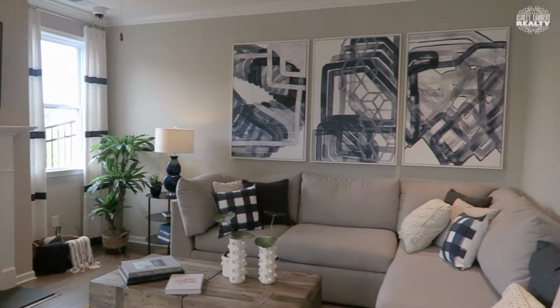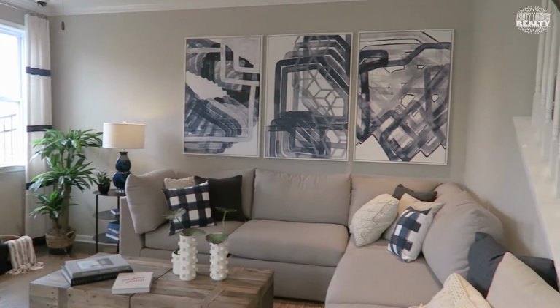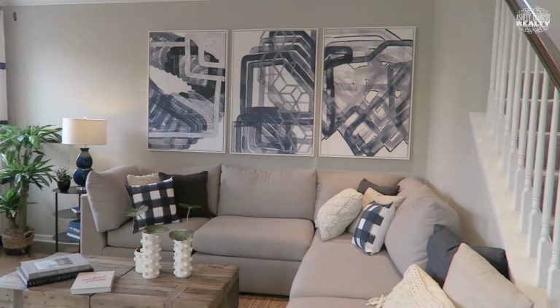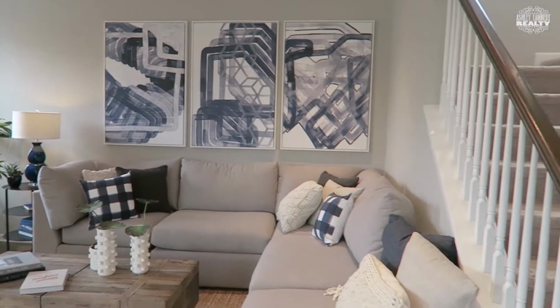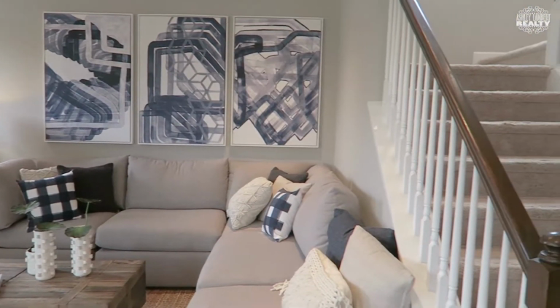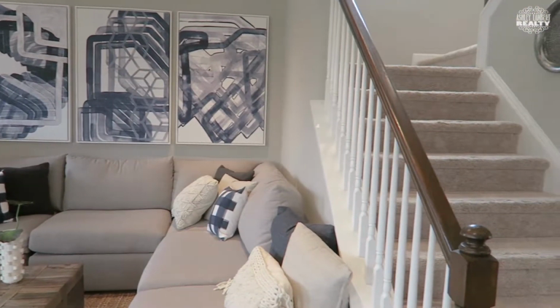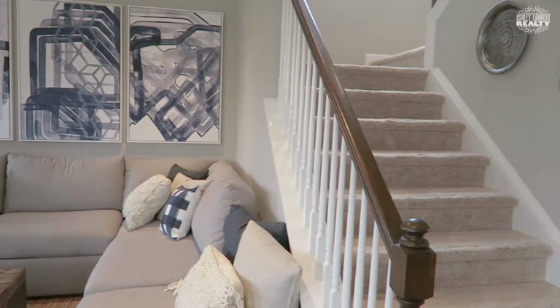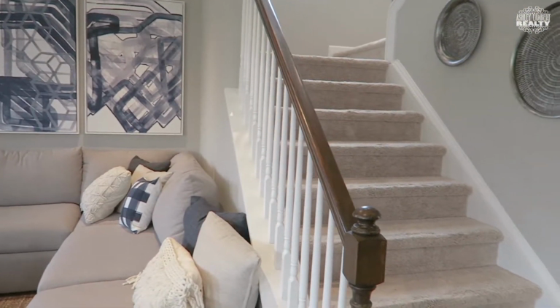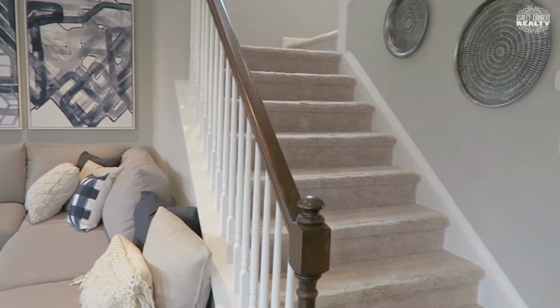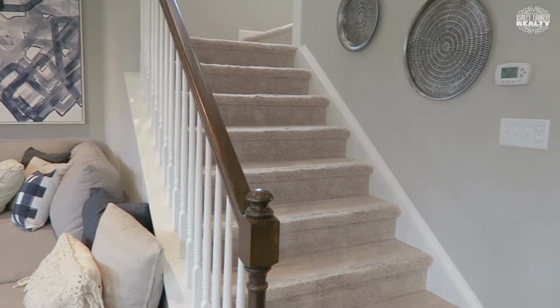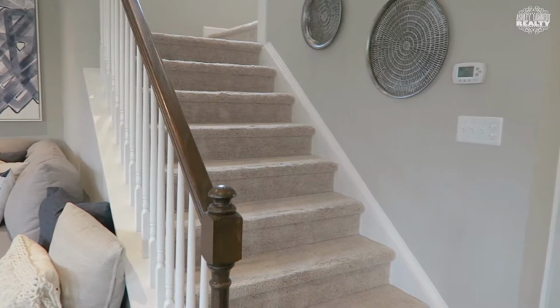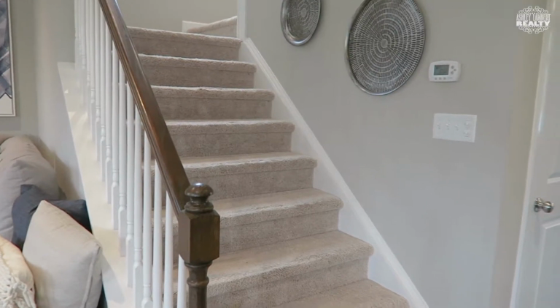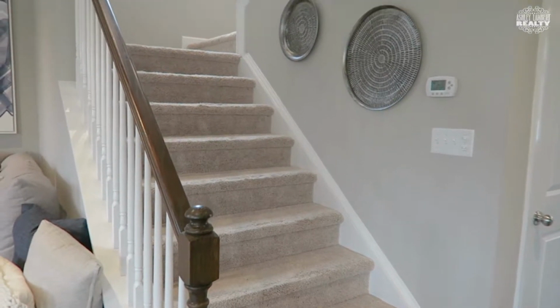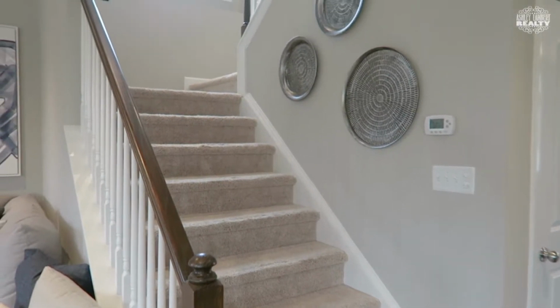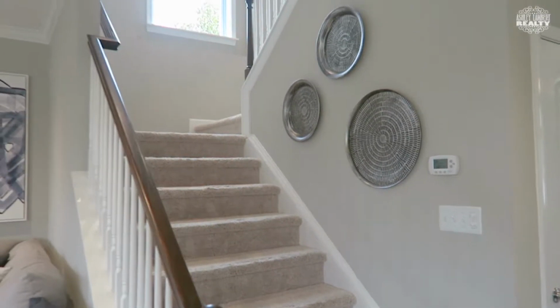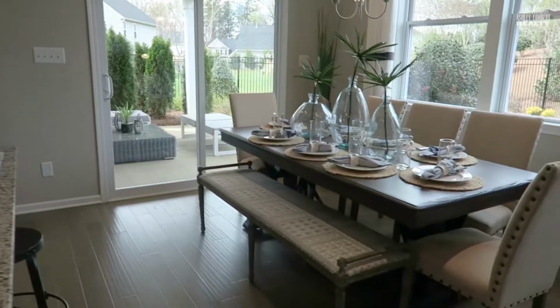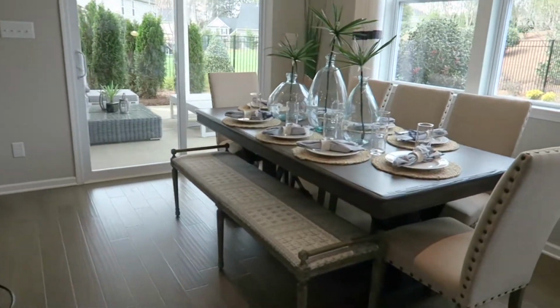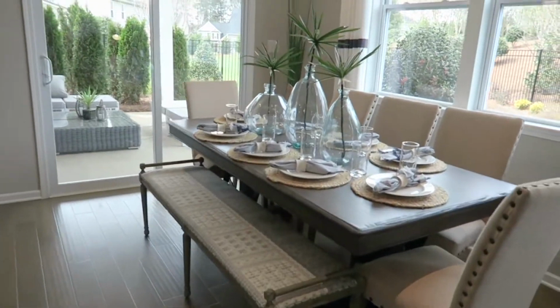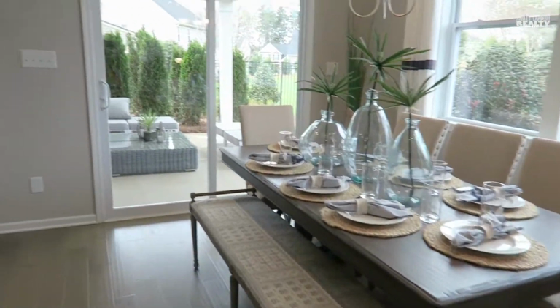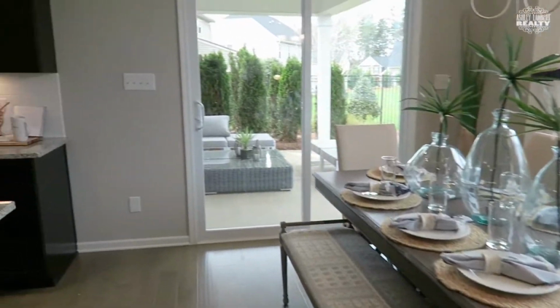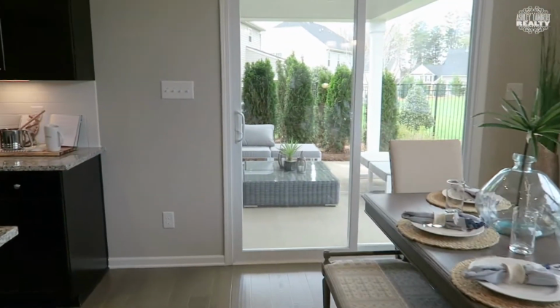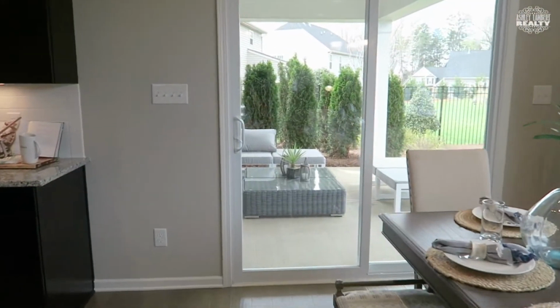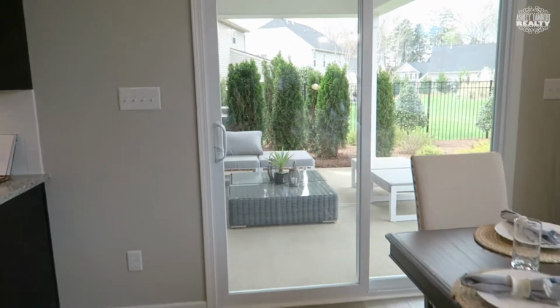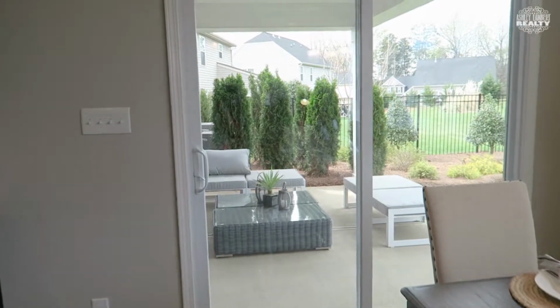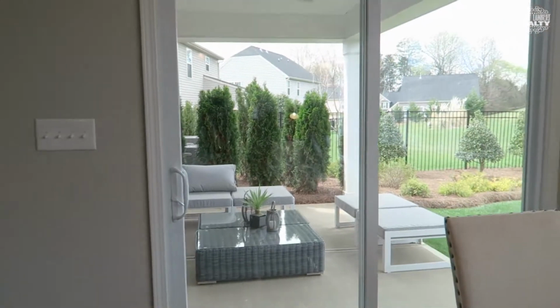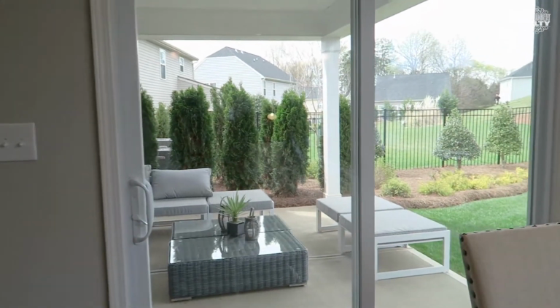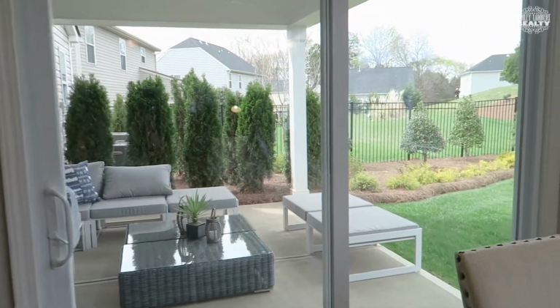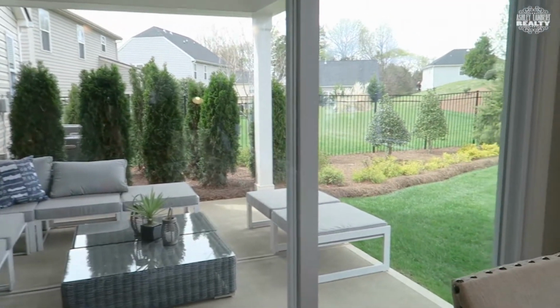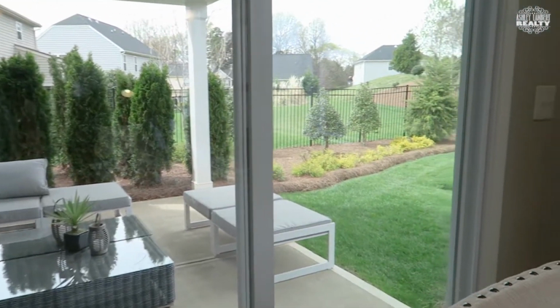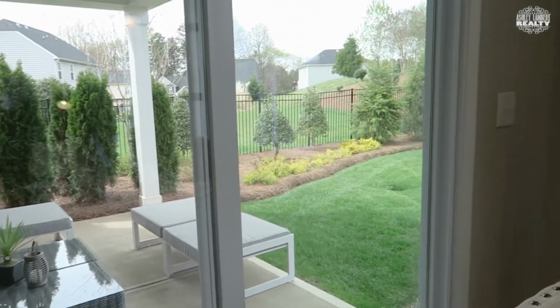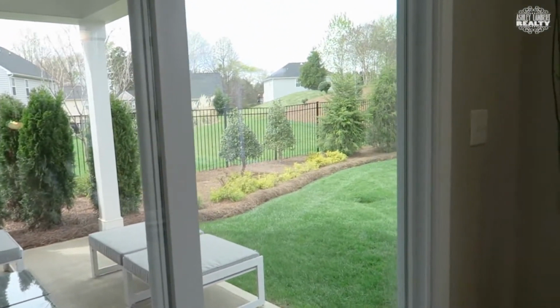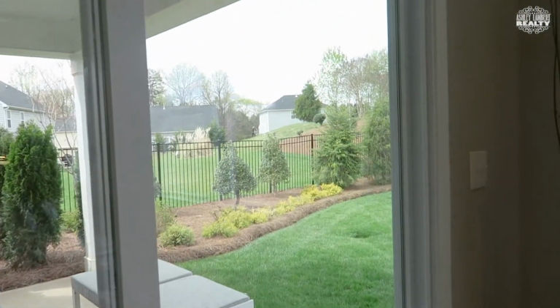One thing I love about this floor plan is that those stairs are not directly in front of the front door. Another optional upgrade is the patio.